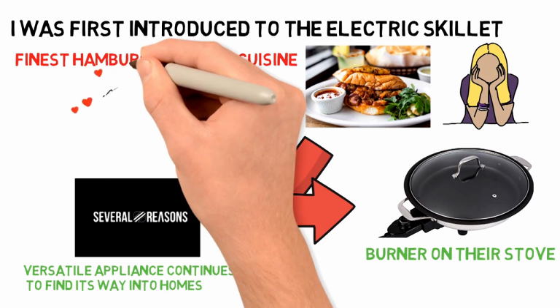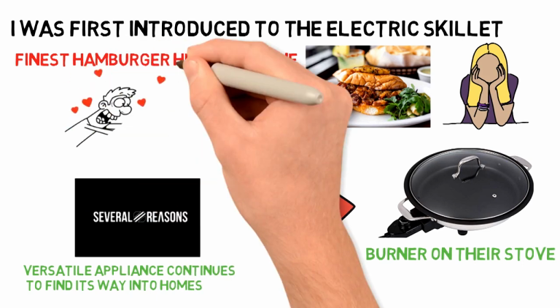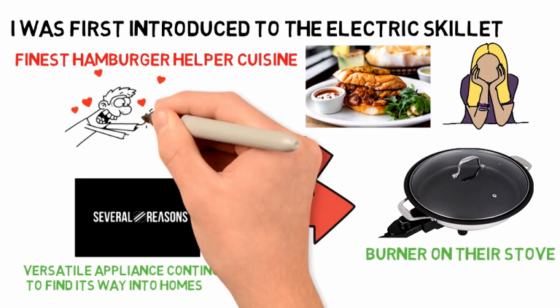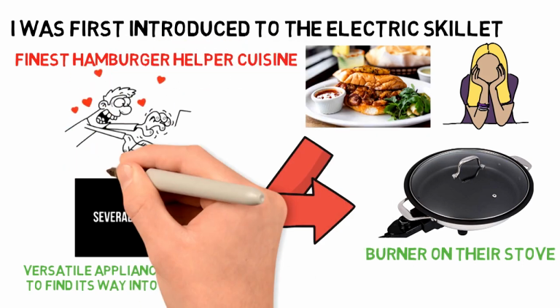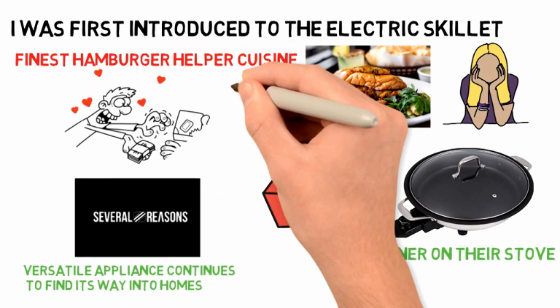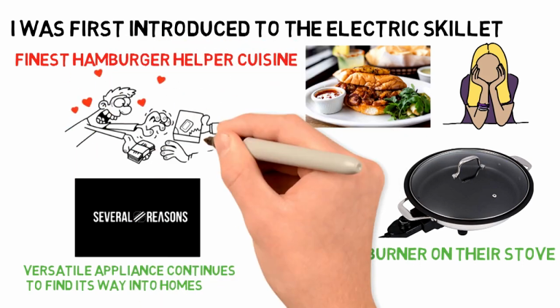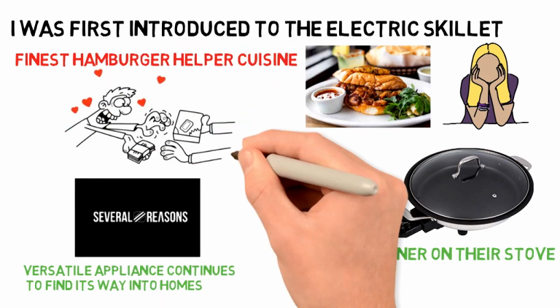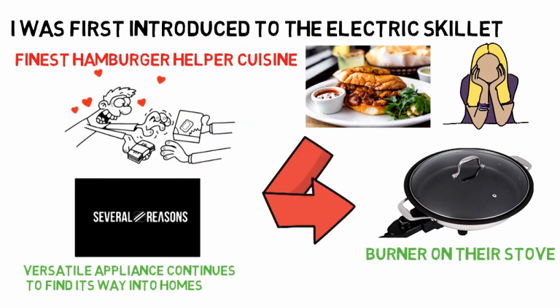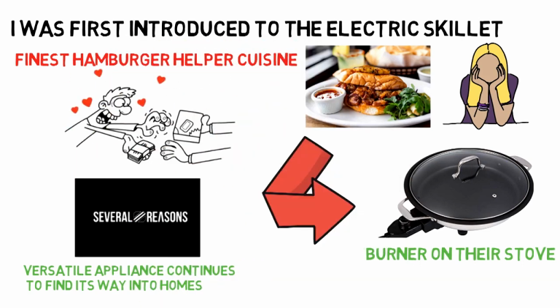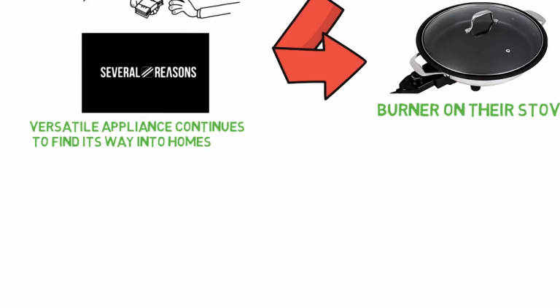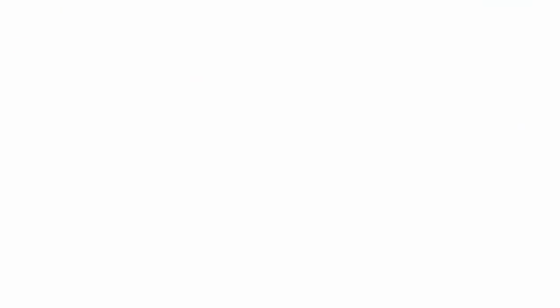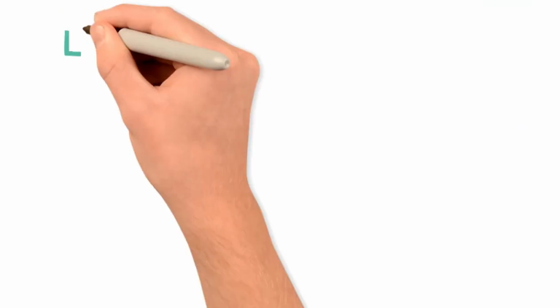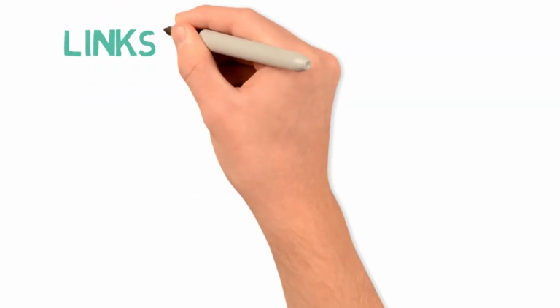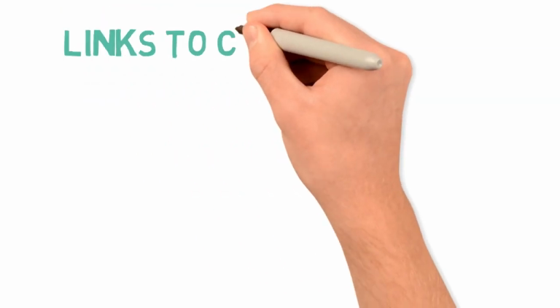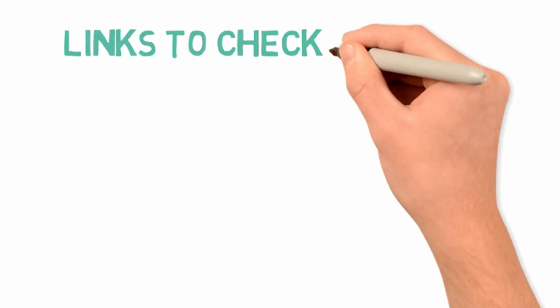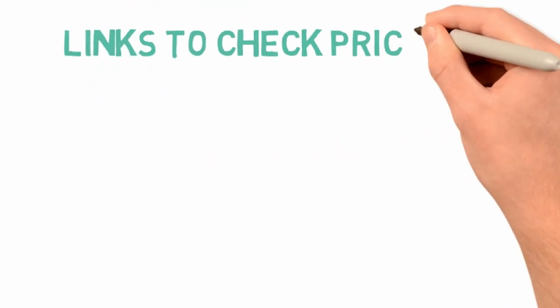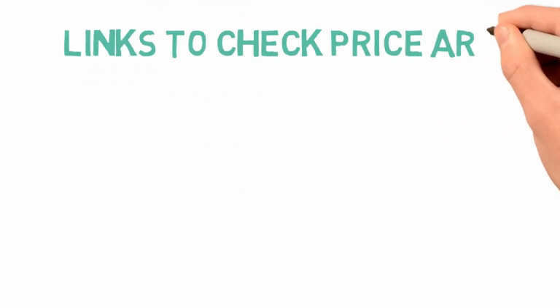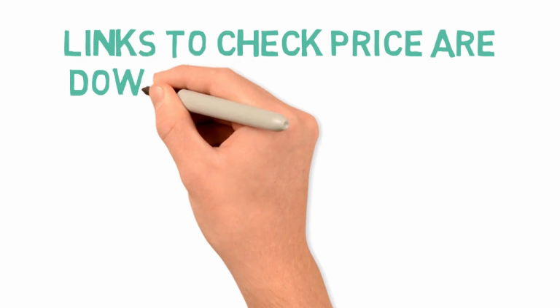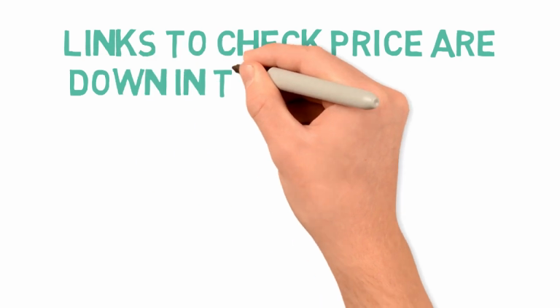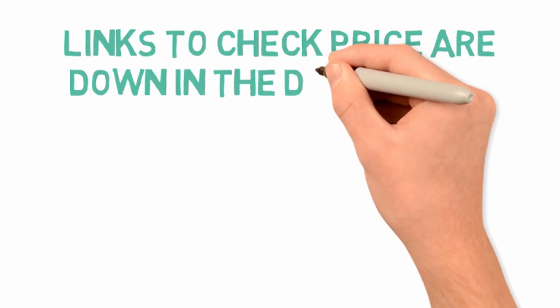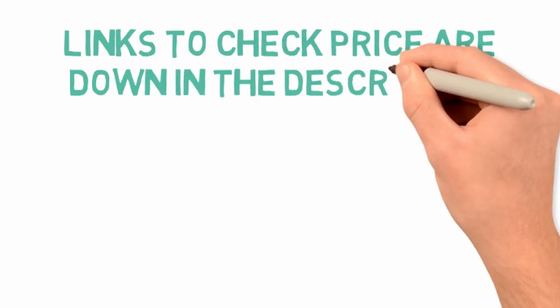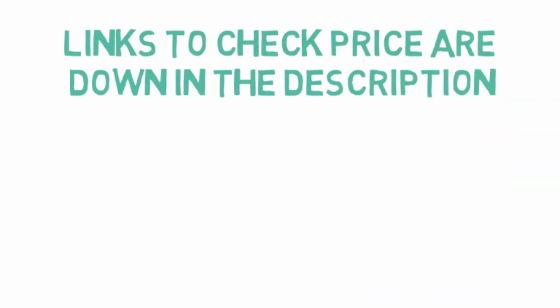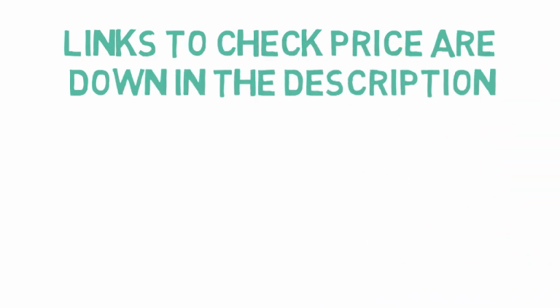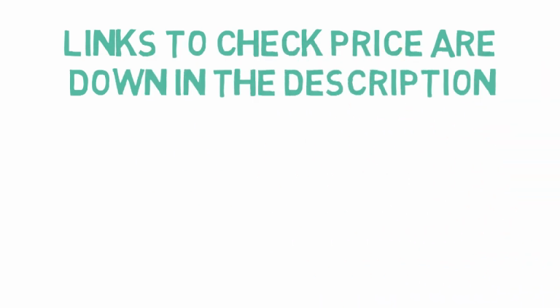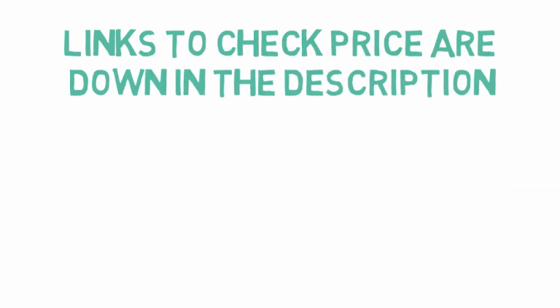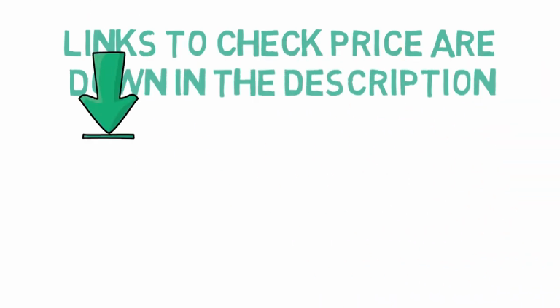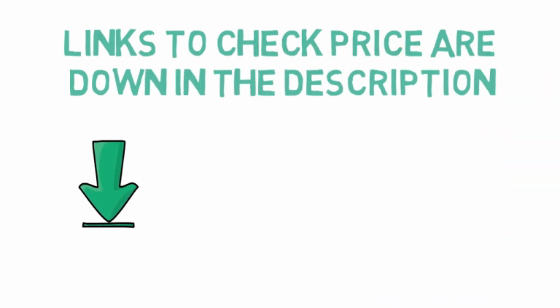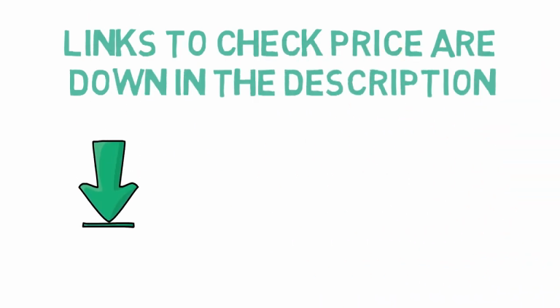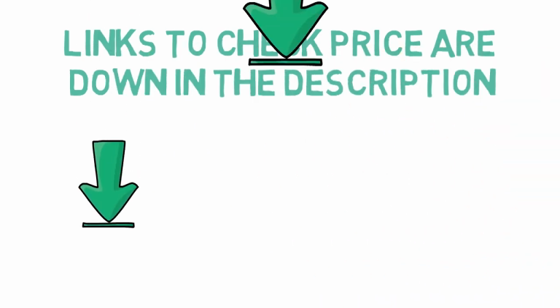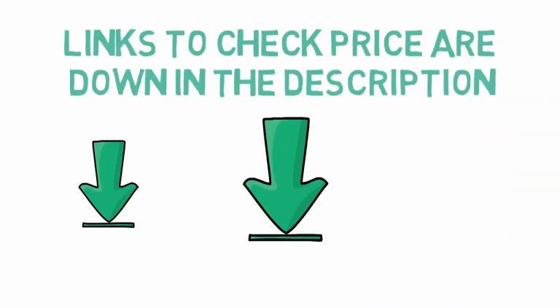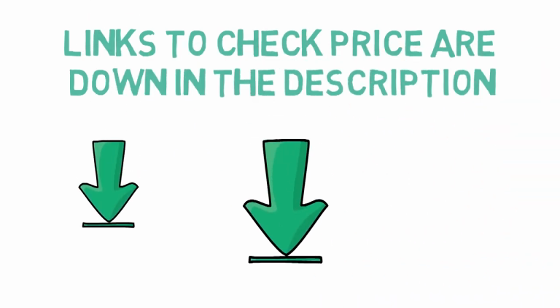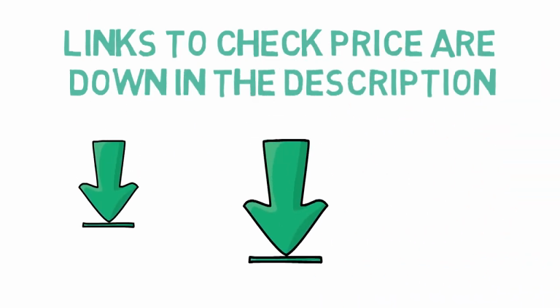Before we get started with our video detailing the best electric skillets, we have included links in the description for each product mentioned, so make sure you check those out to see which is in your budget range.